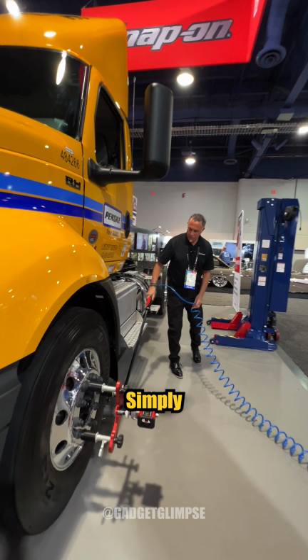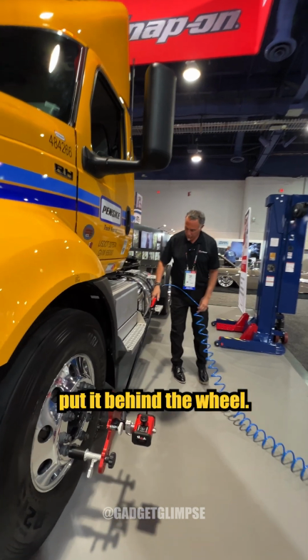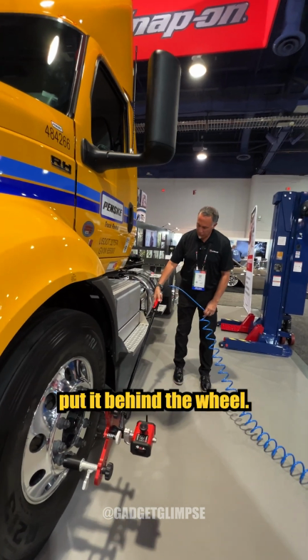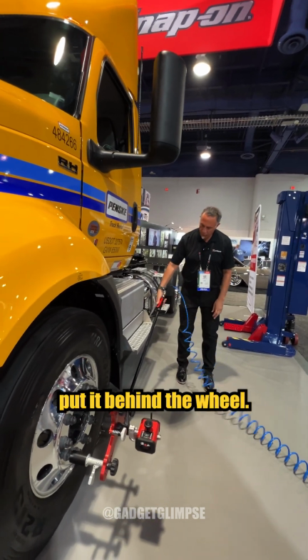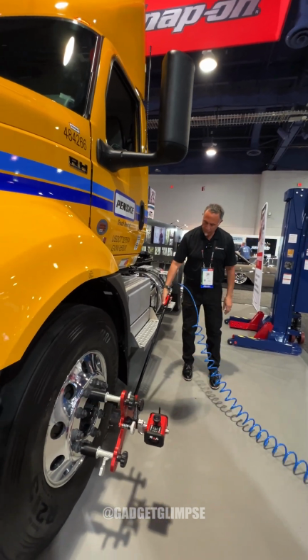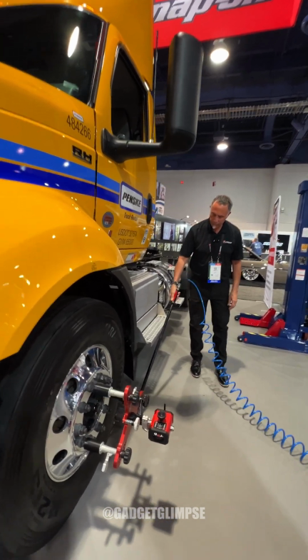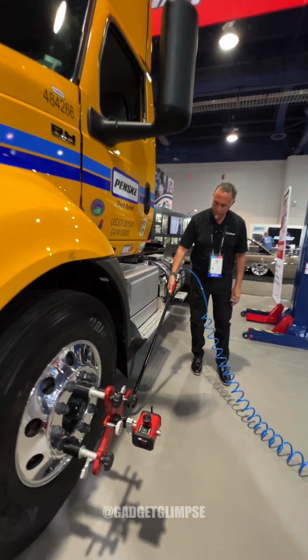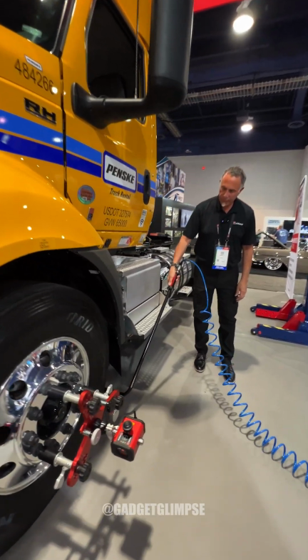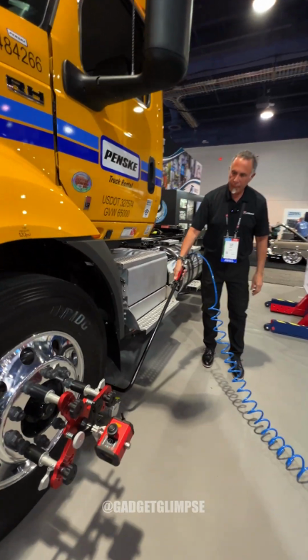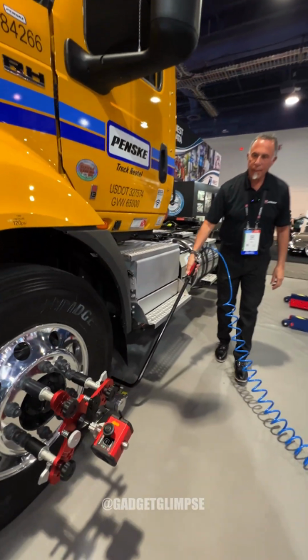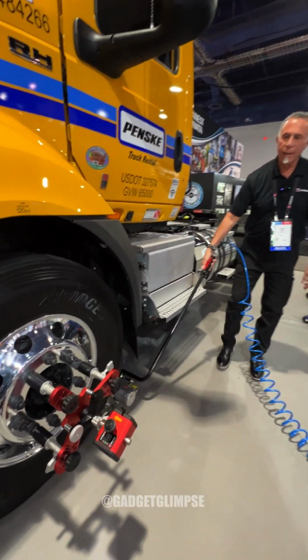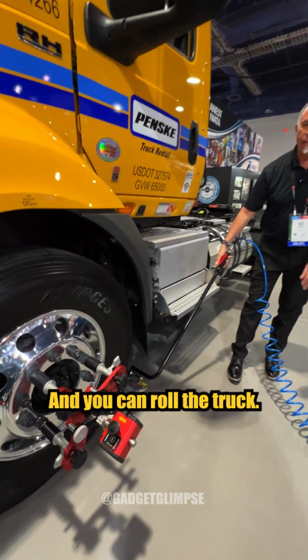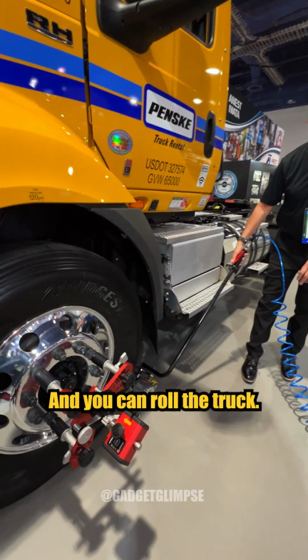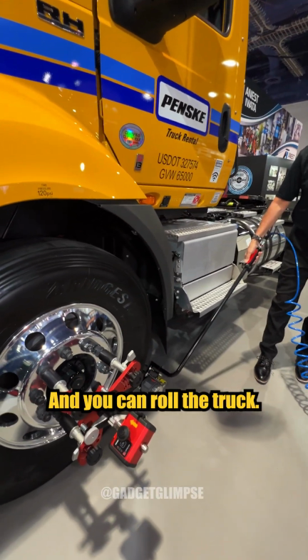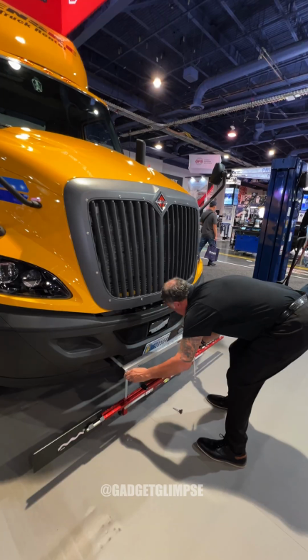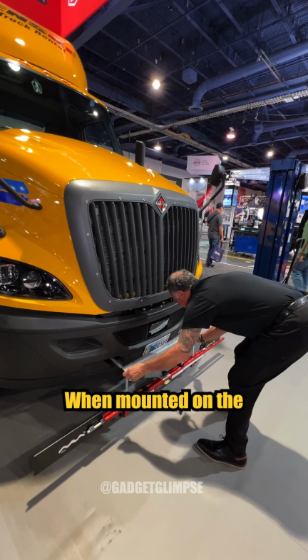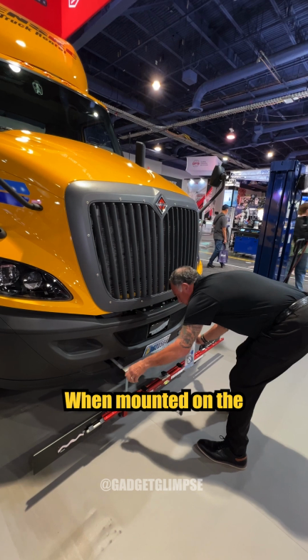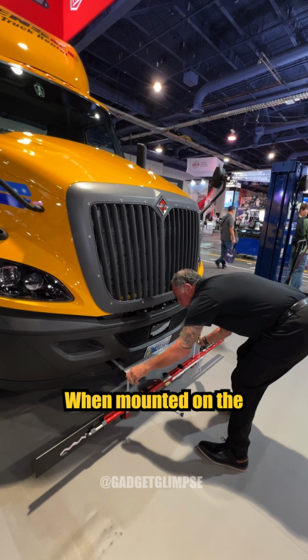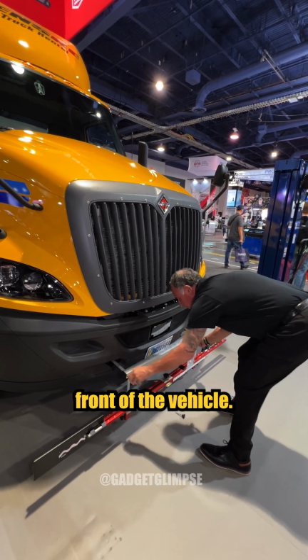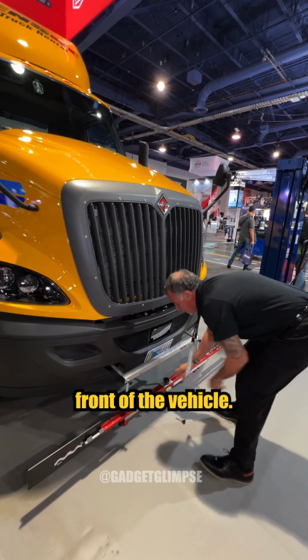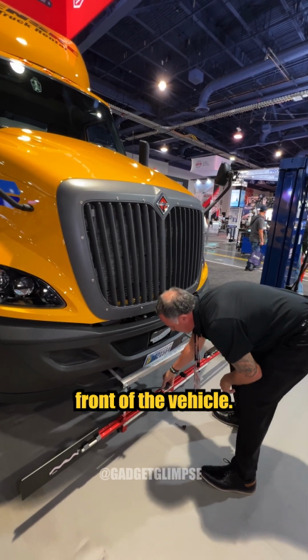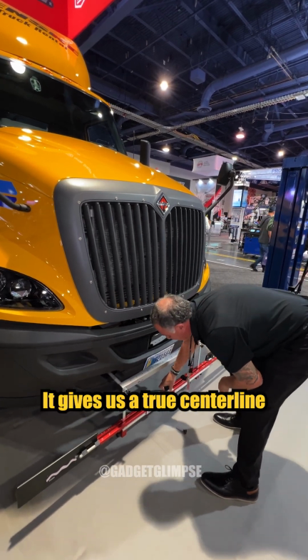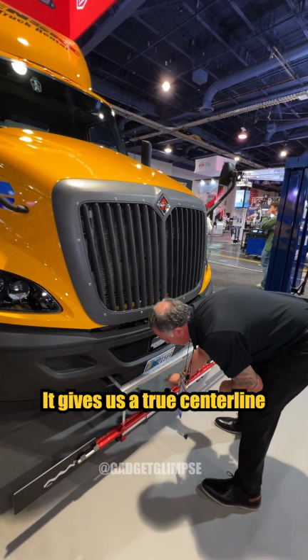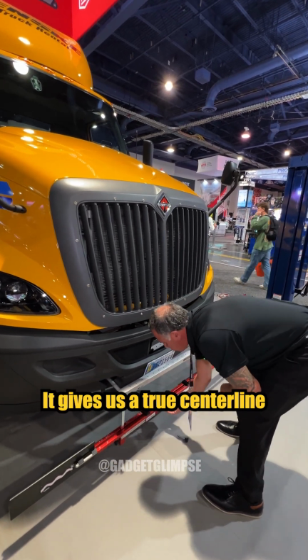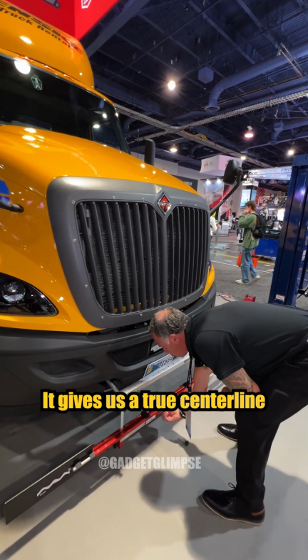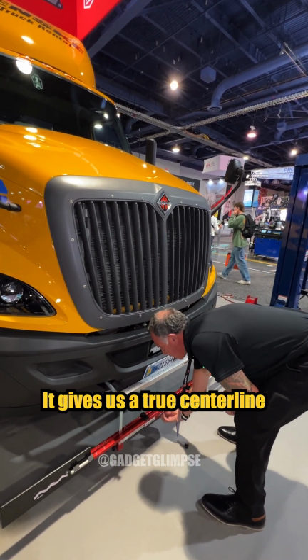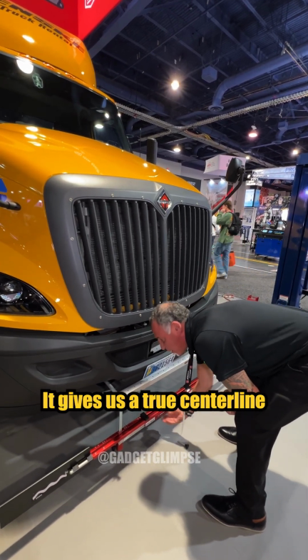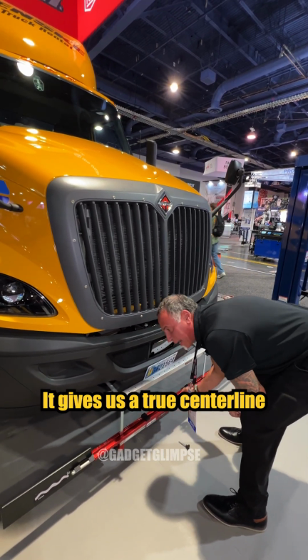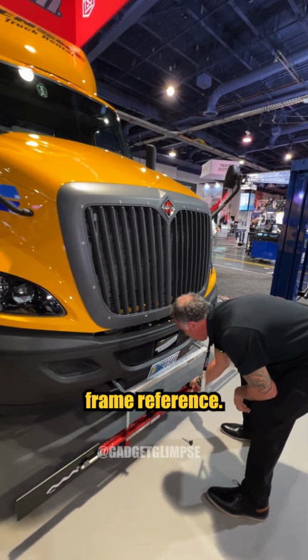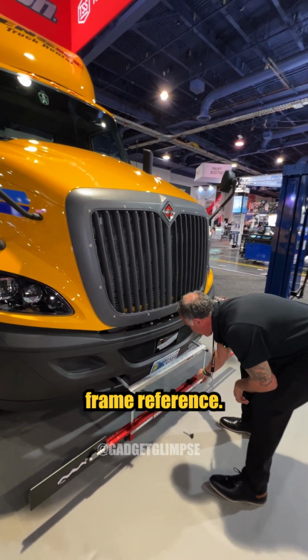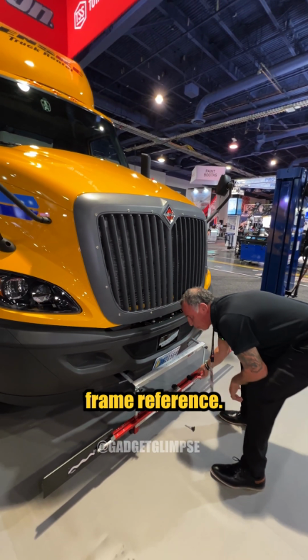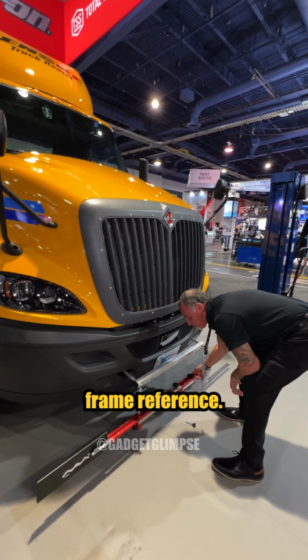Simply put it behind the wheel and you can roll the truck. When mounted on the front of the vehicle, it gives us a true centerline frame reference.